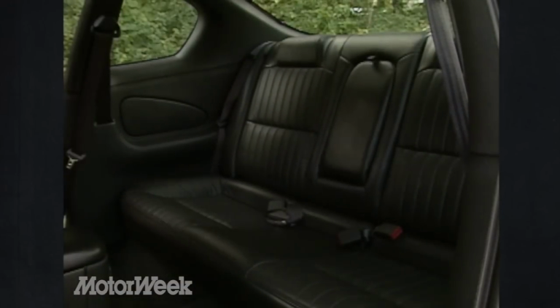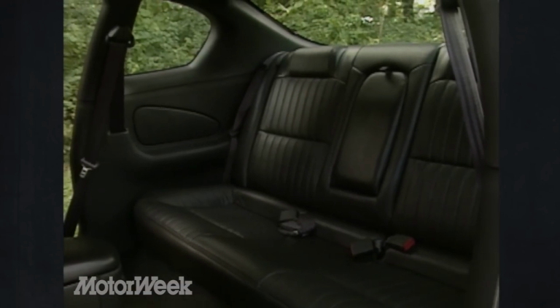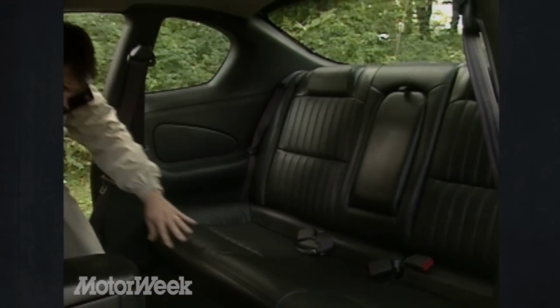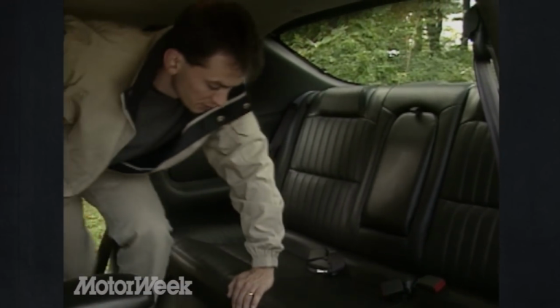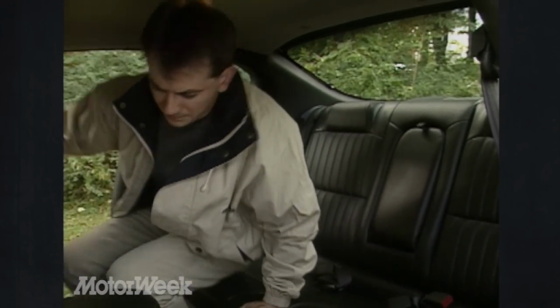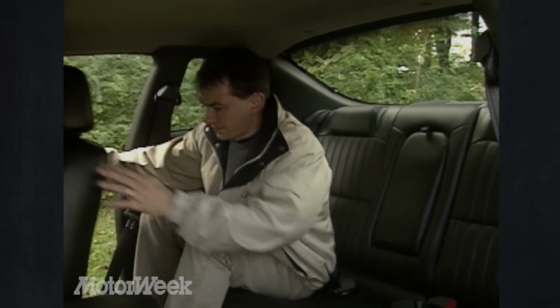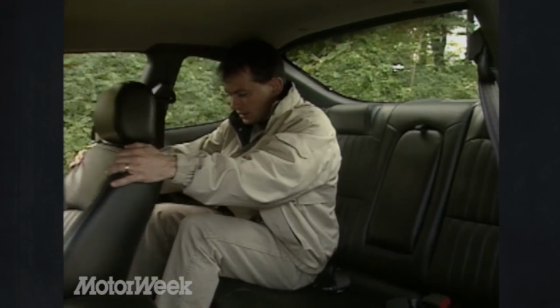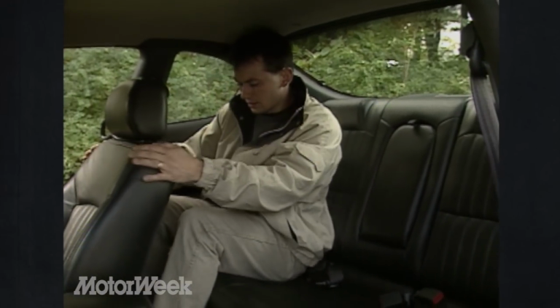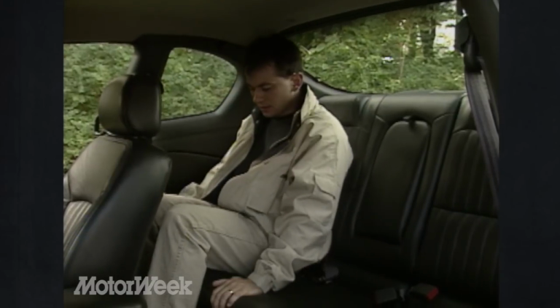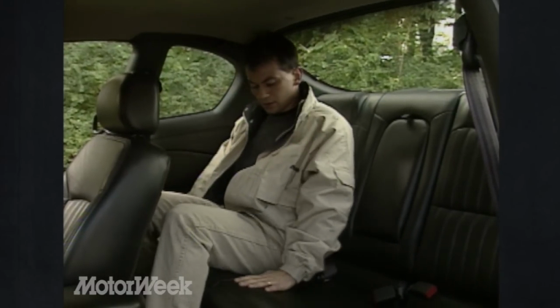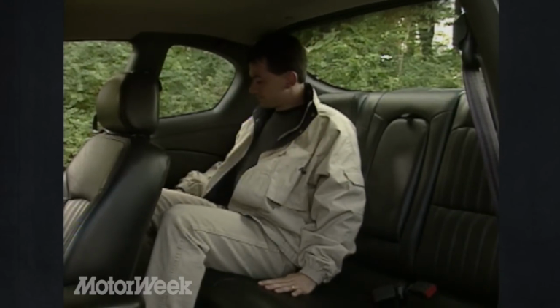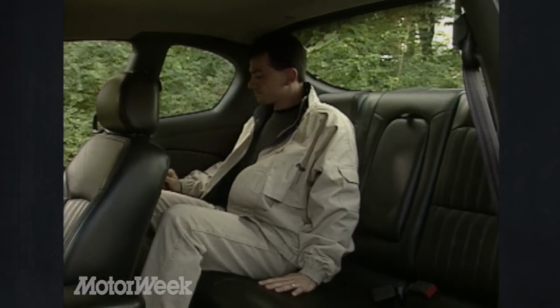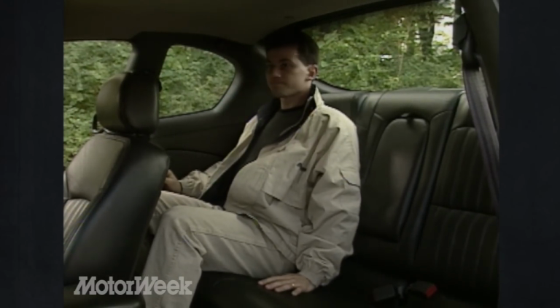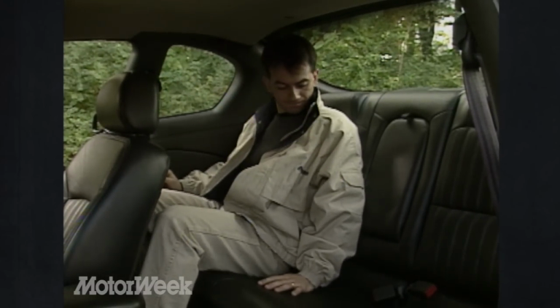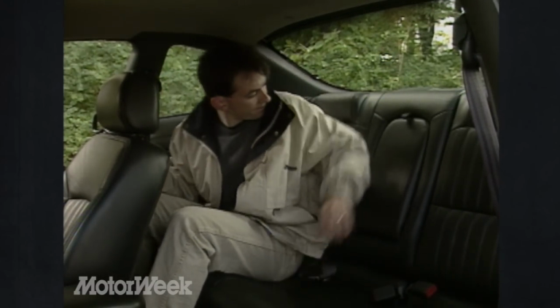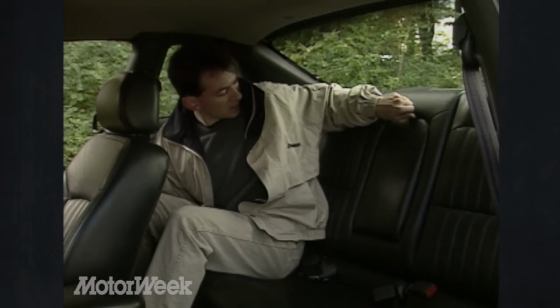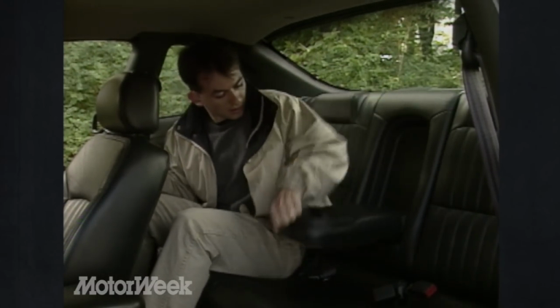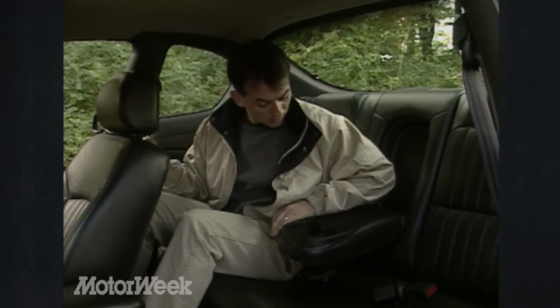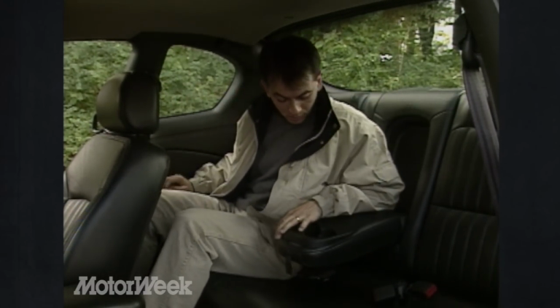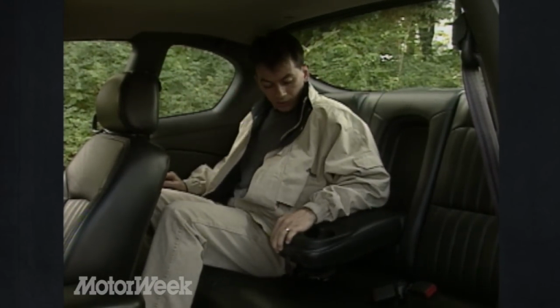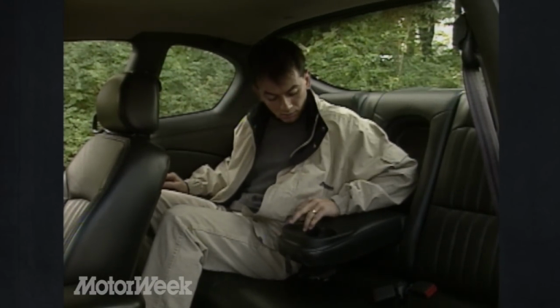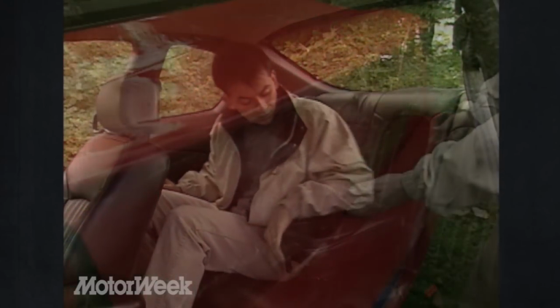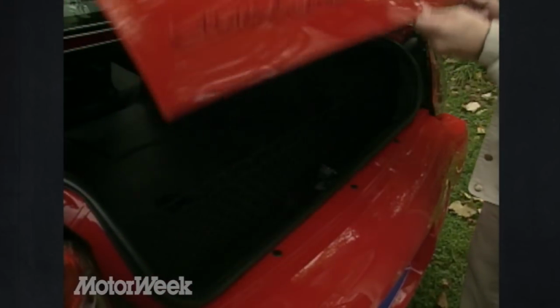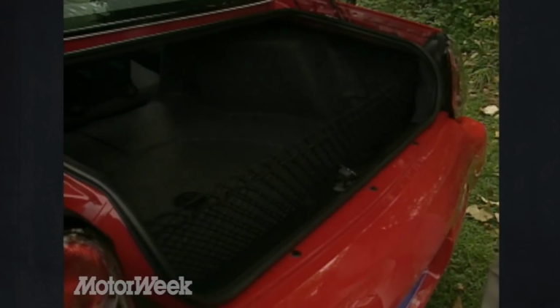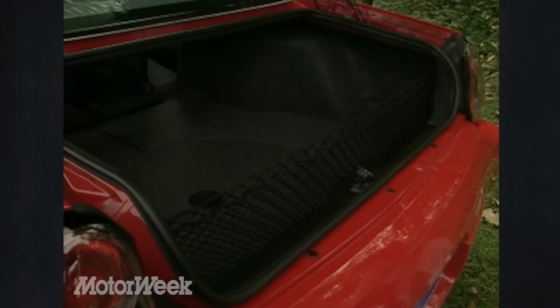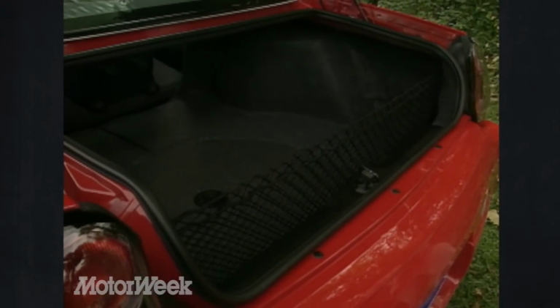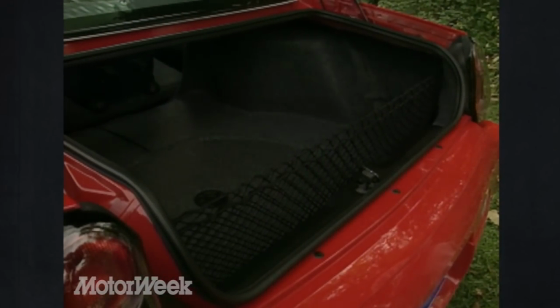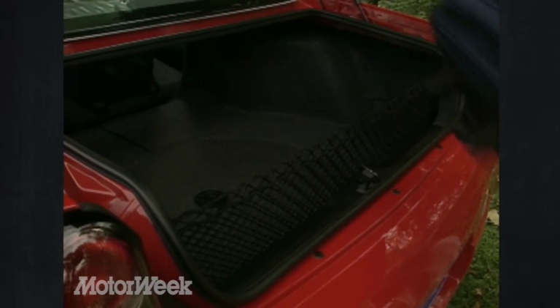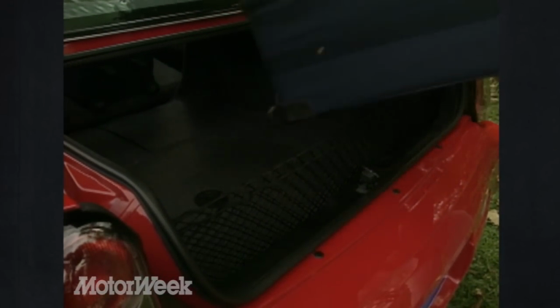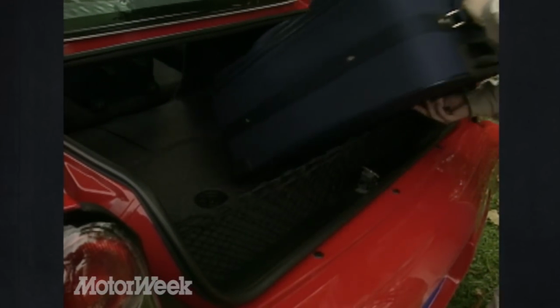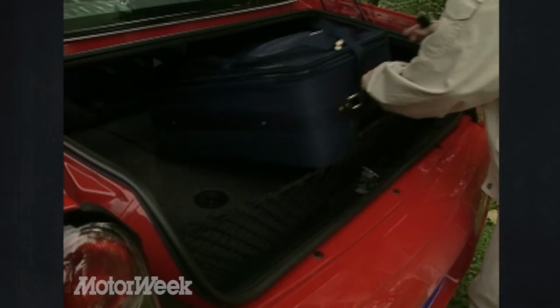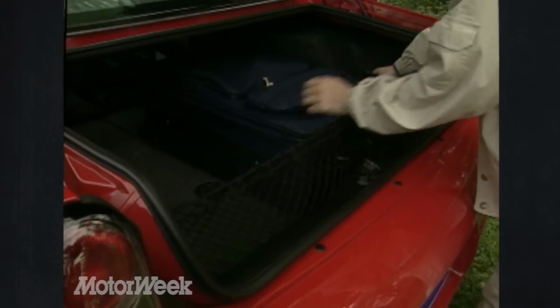This is one coupe with plenty of rear seat room, thanks to three added inches of wheelbase and one inch greater rear leg room — enough to keep full-sized adults comfy for a few hundred laps. And their luggage as well, thanks to the low-lift 15.8 cubic foot trunk.